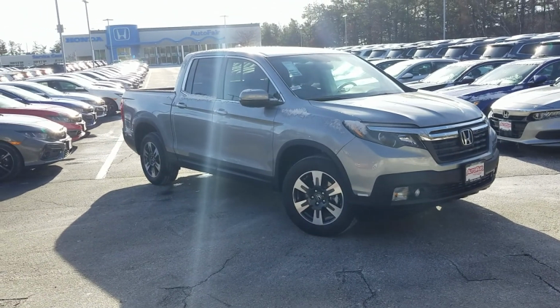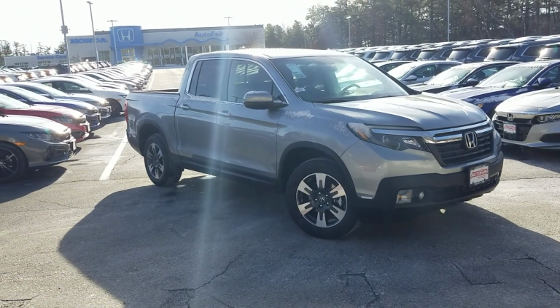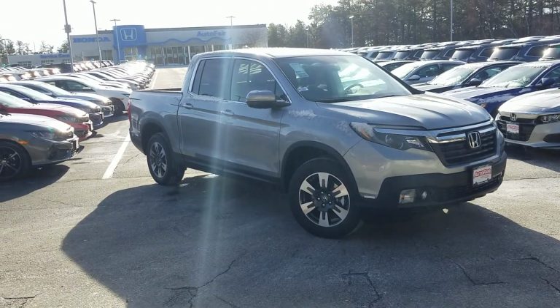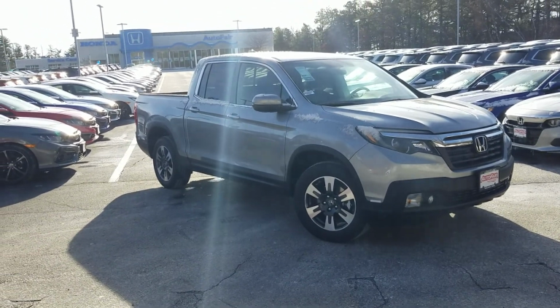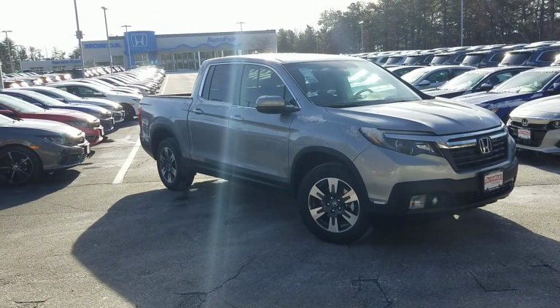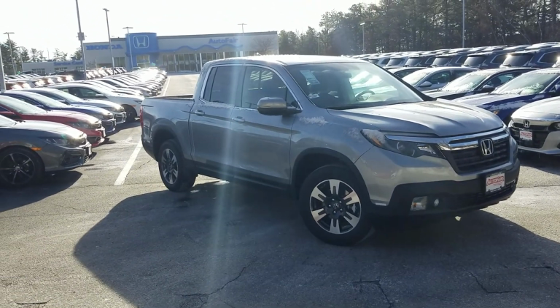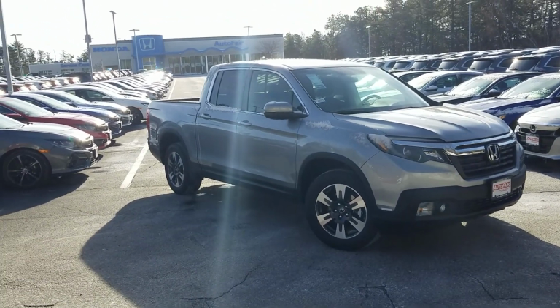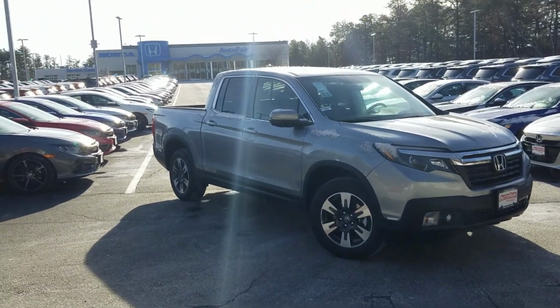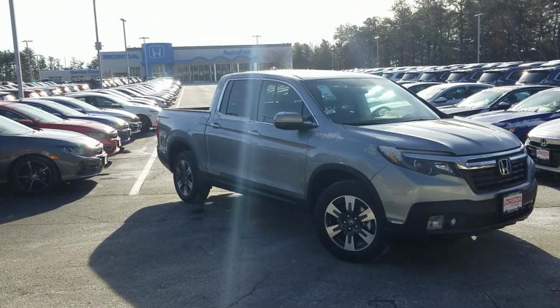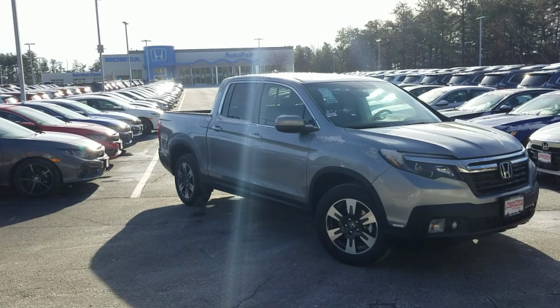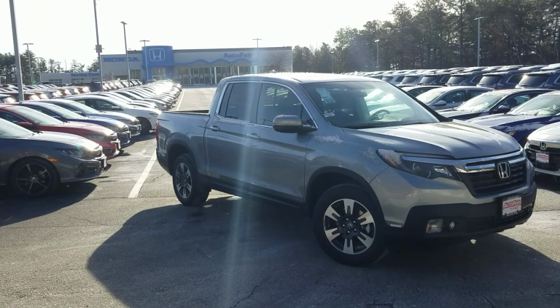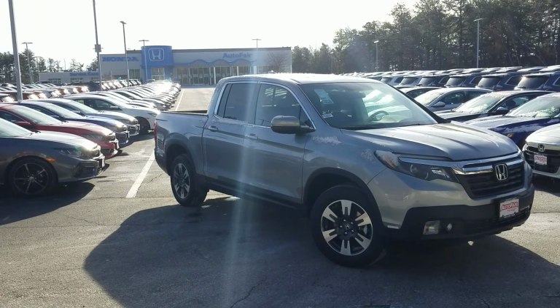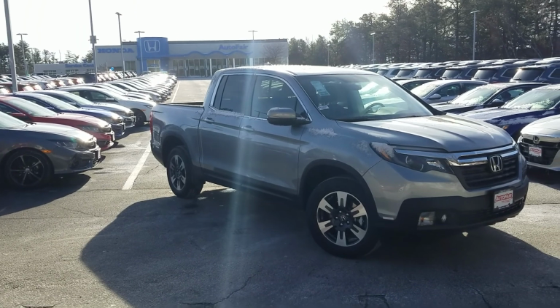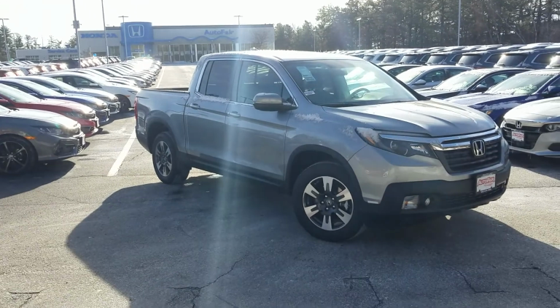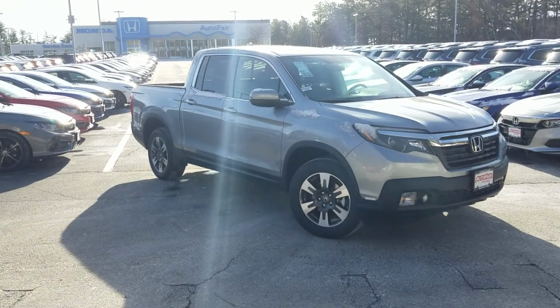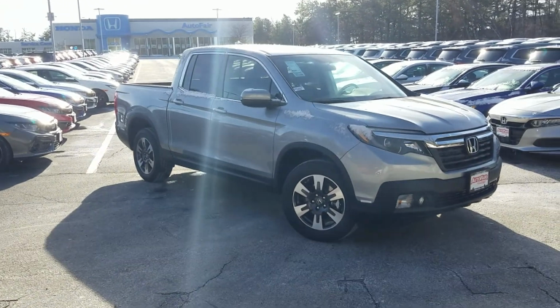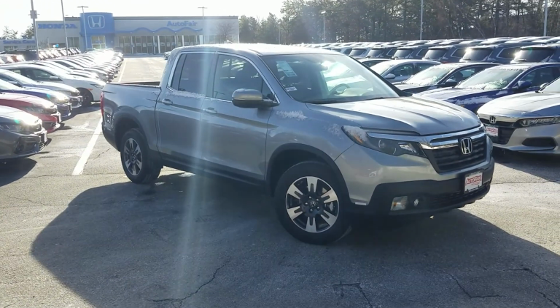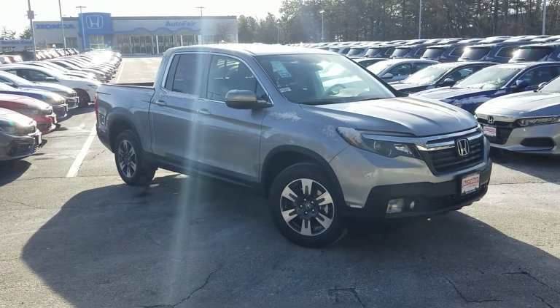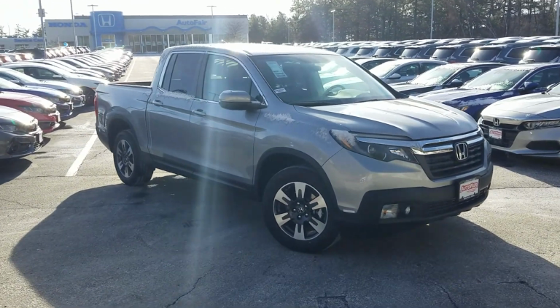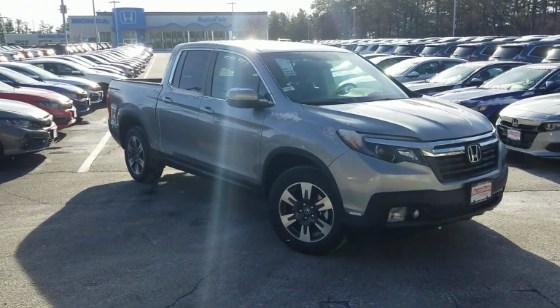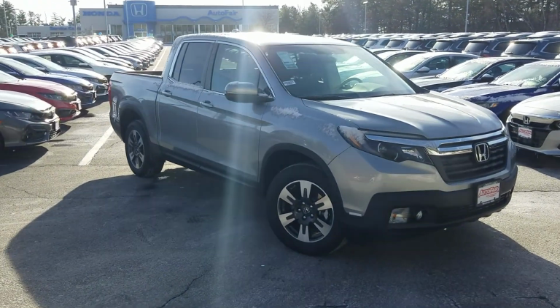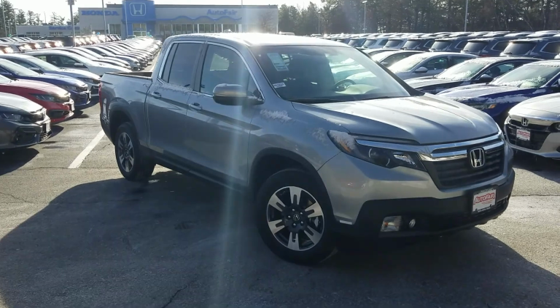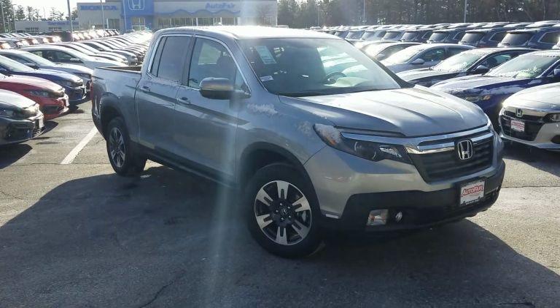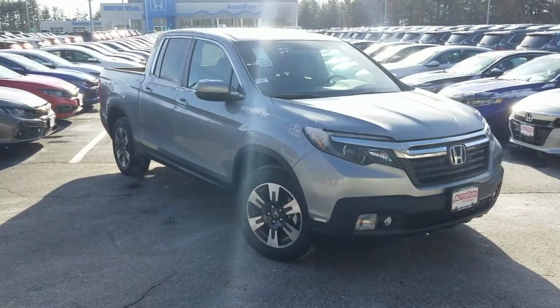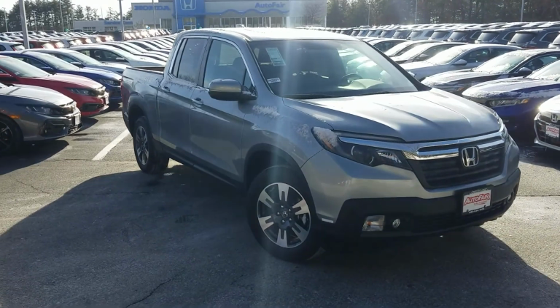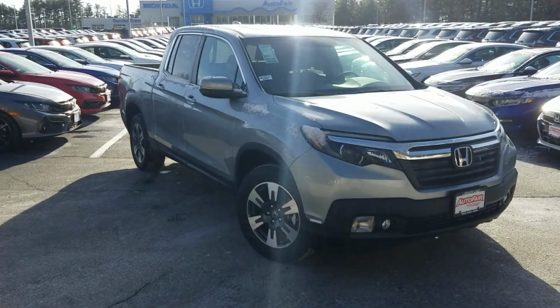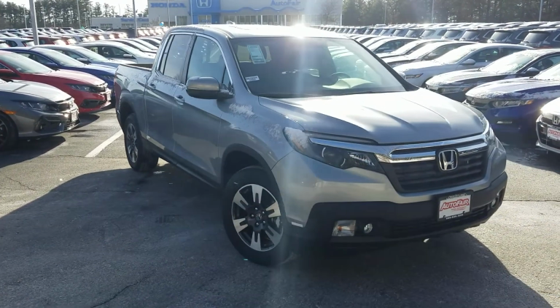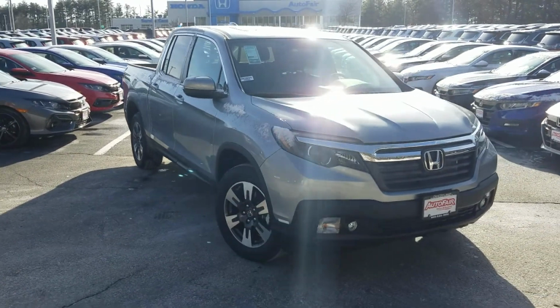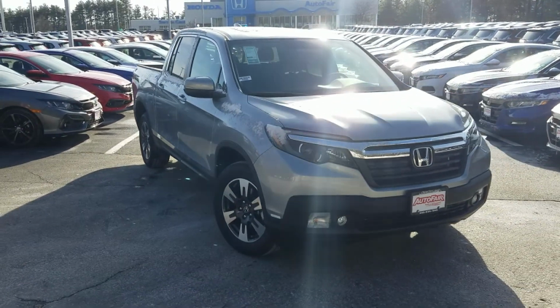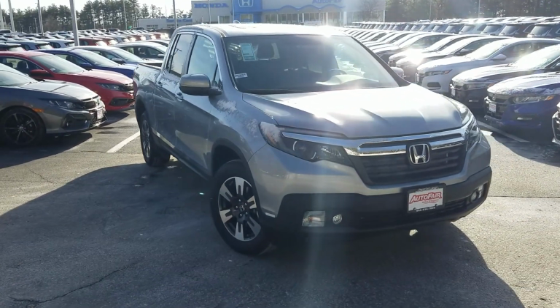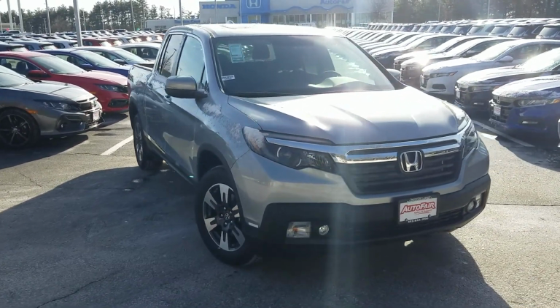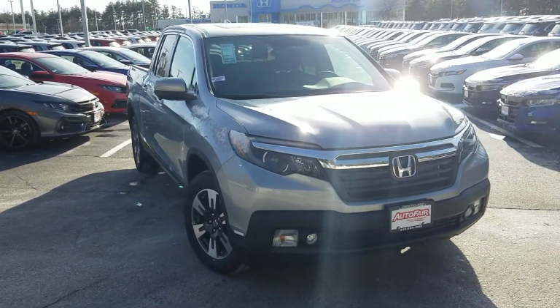Good morning James, this is Jeff Rendlinger with AutoFair Honda, standing here with the 2019 Honda Ridgeline RTL. This is a fantastic truck — it is consistently ranked at the top of all major auto publications, so congratulations to you for thinking outside the box and choosing the Ridgeline.